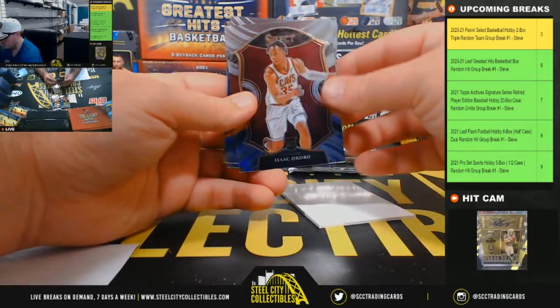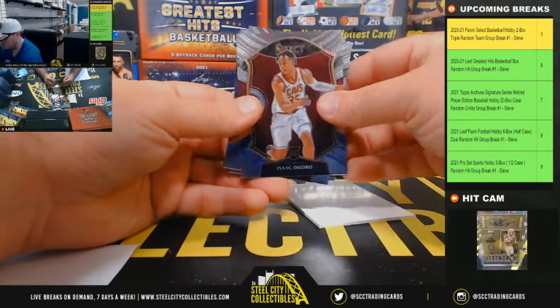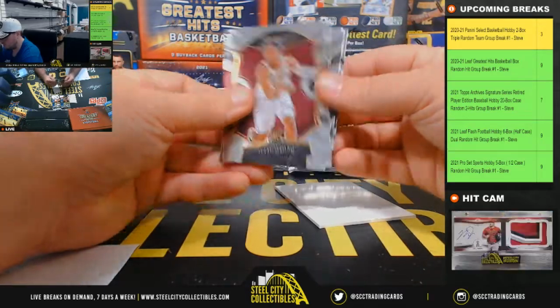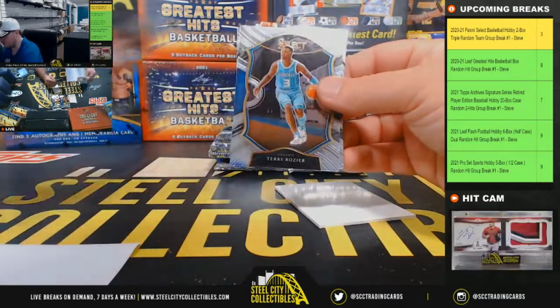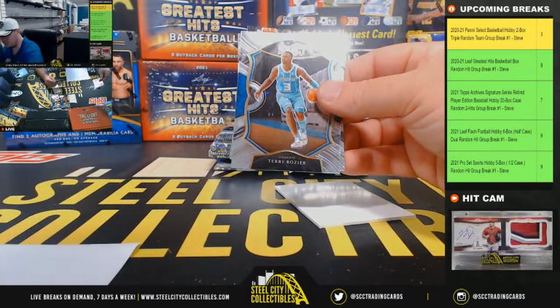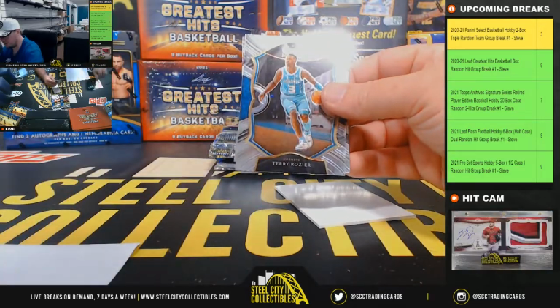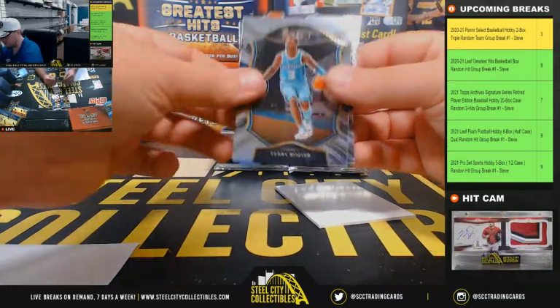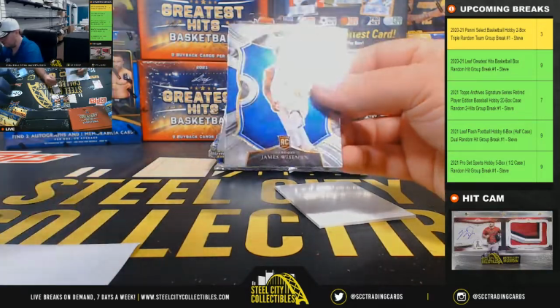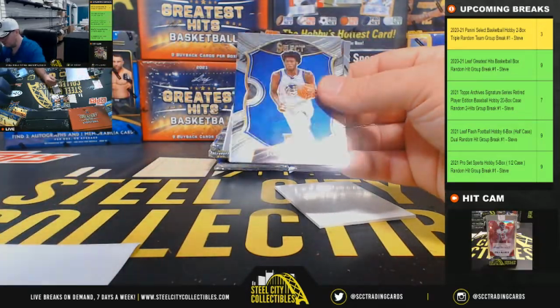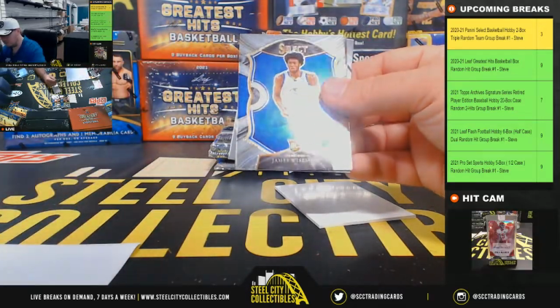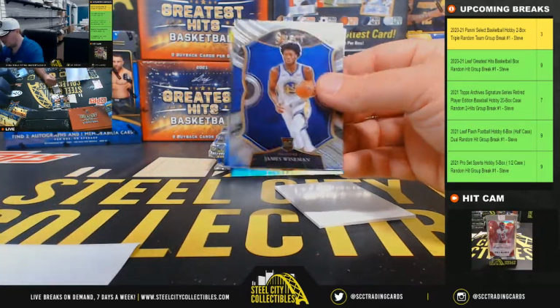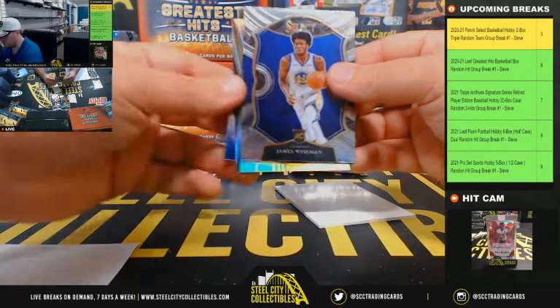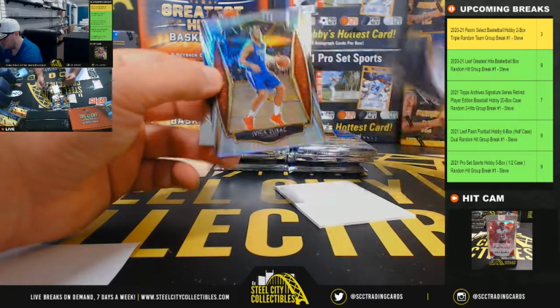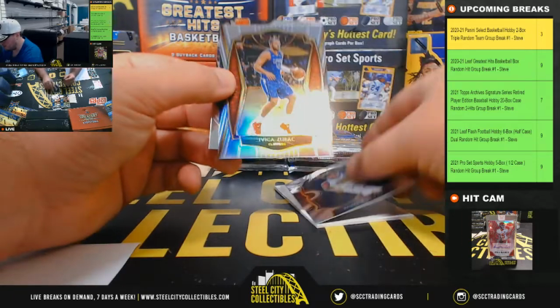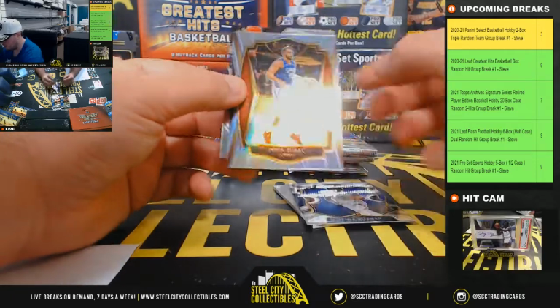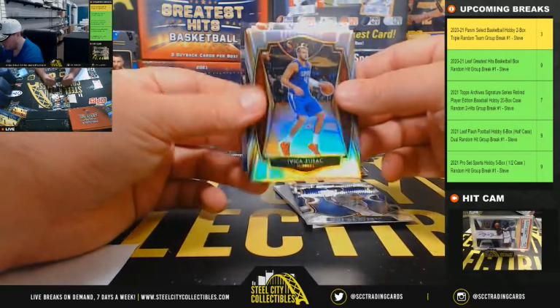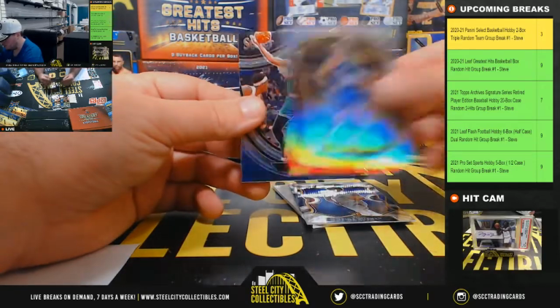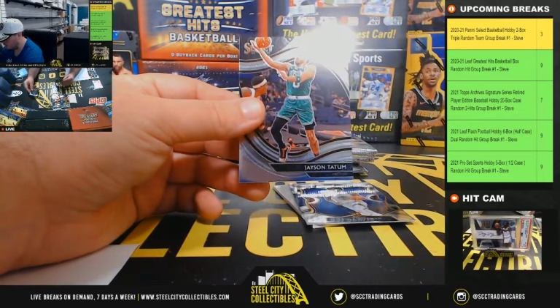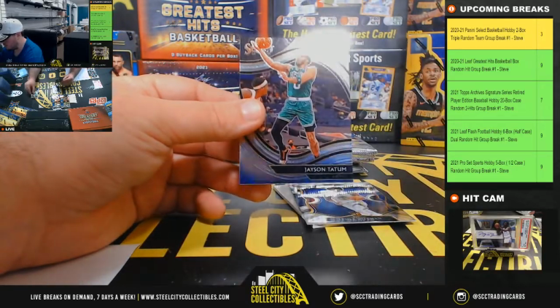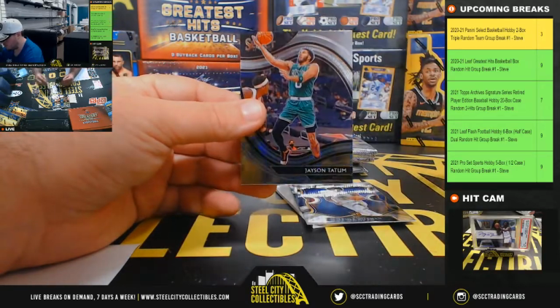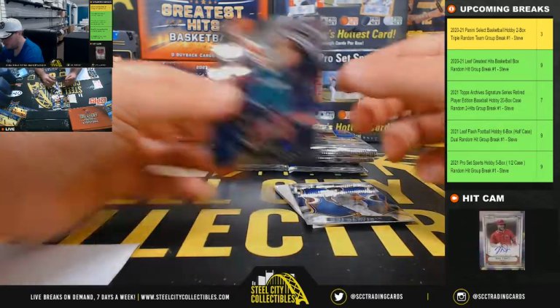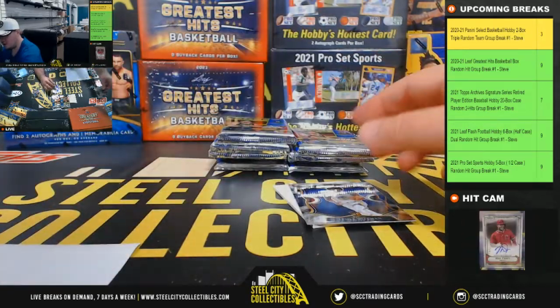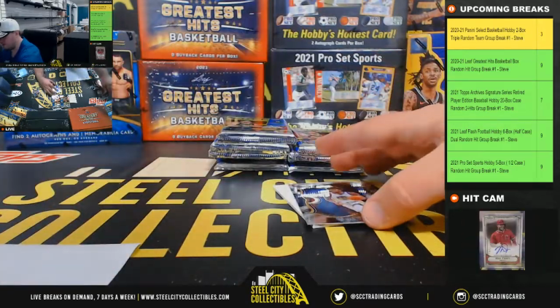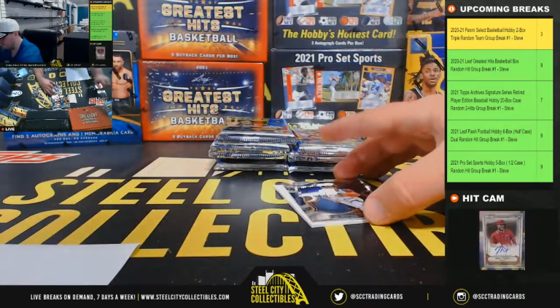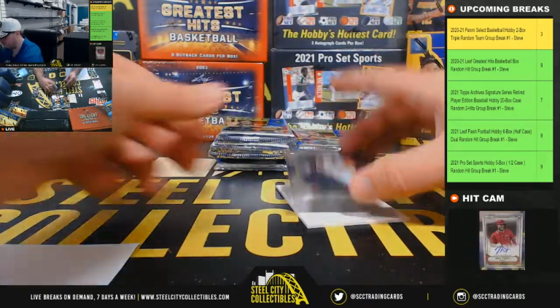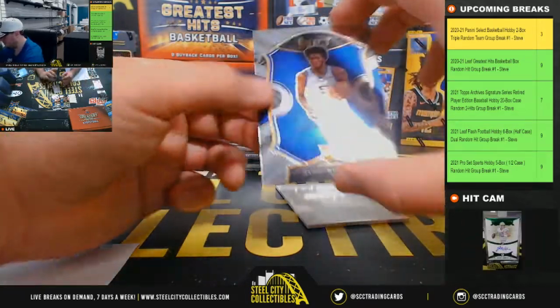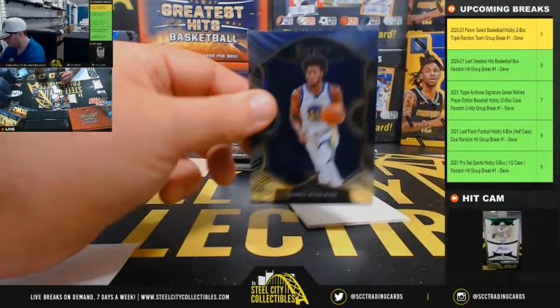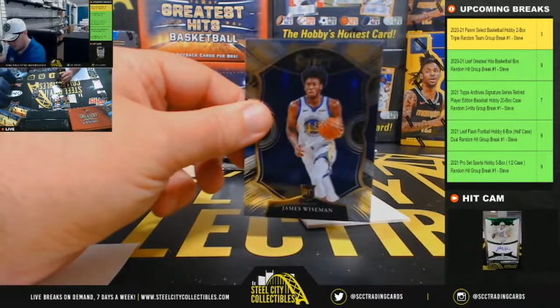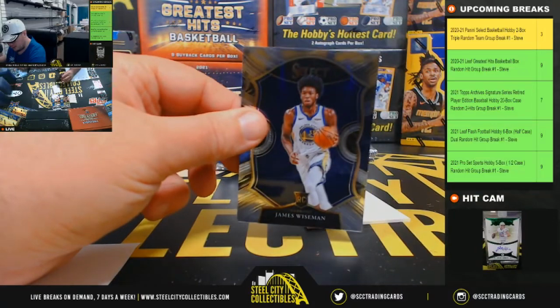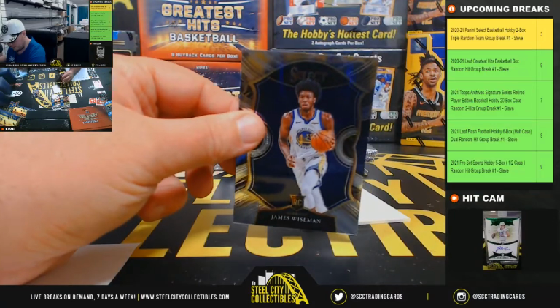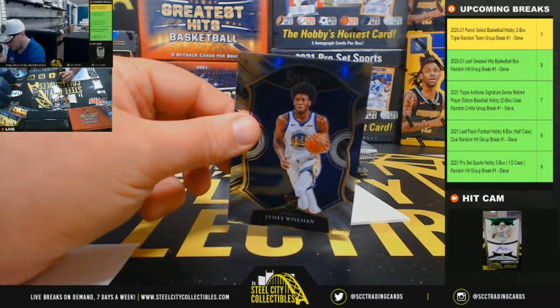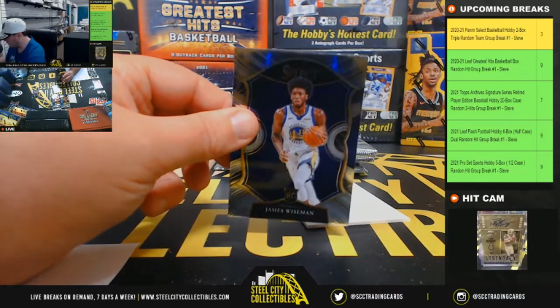Isaac Okoro rookie, James Wiseman rookie, silver Ivan Zubac, Jason Tatum. The Wiseman rookie is going to go to Albert.